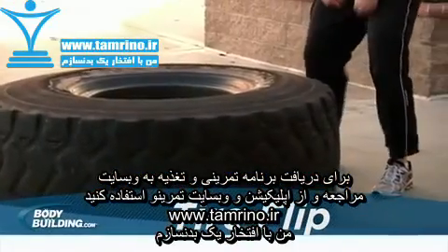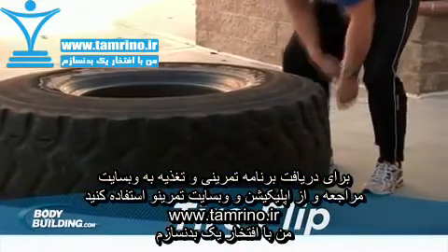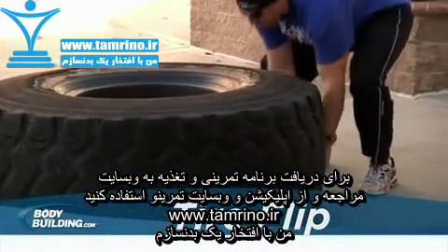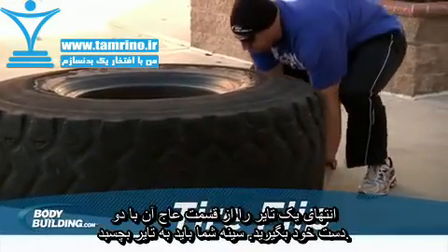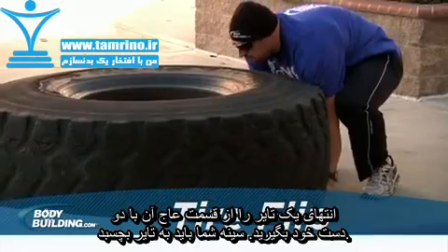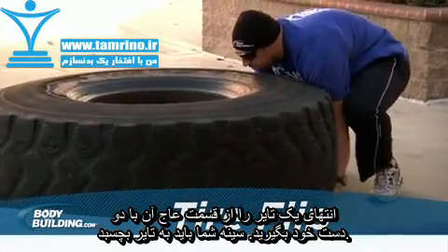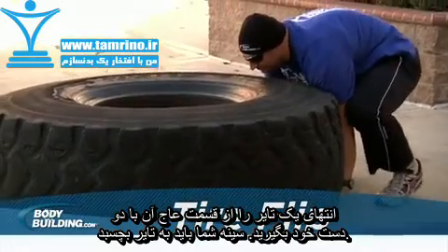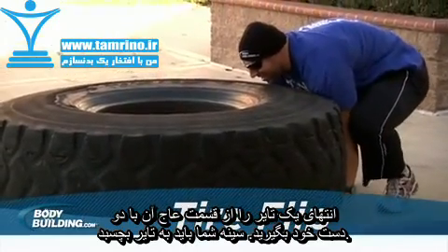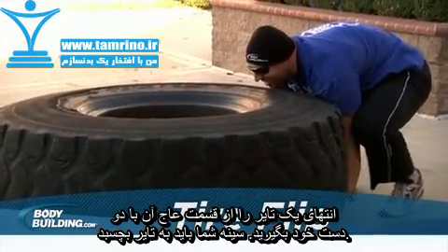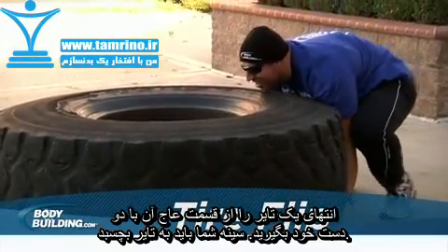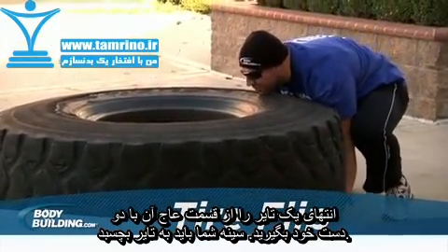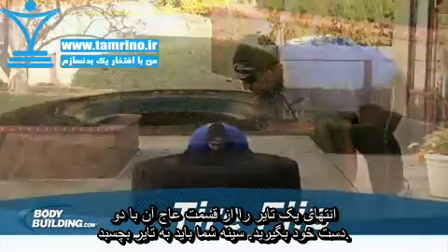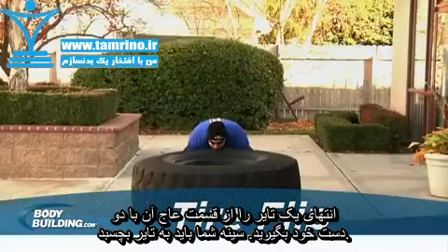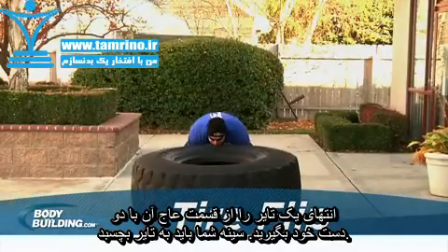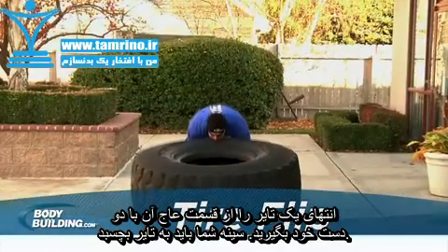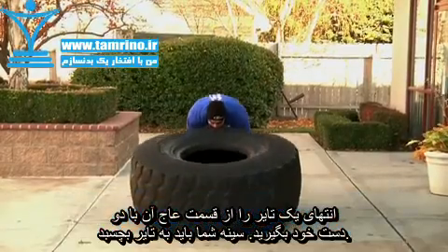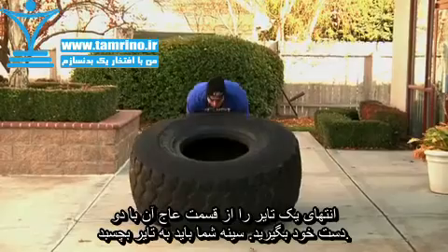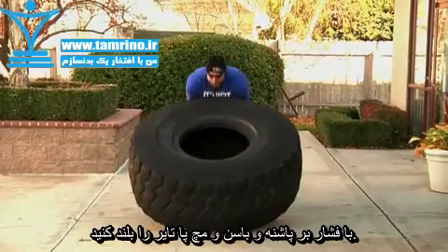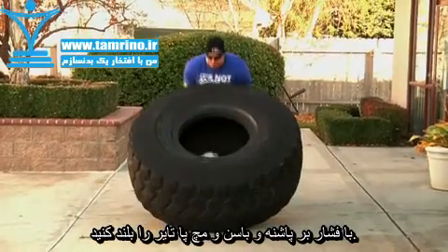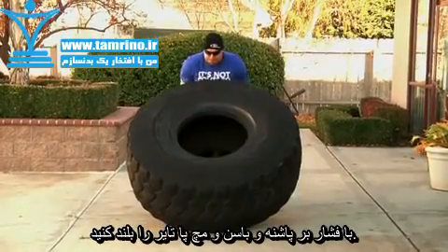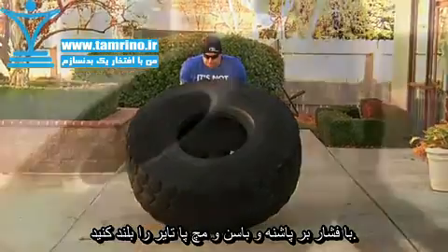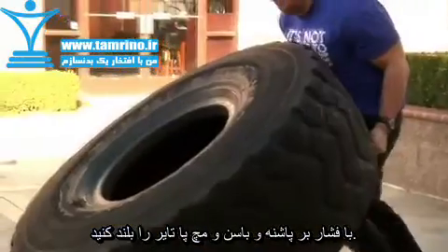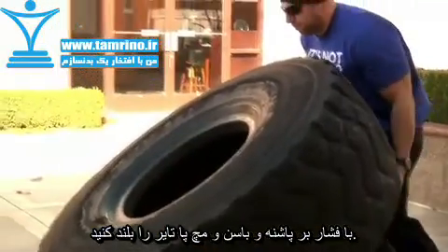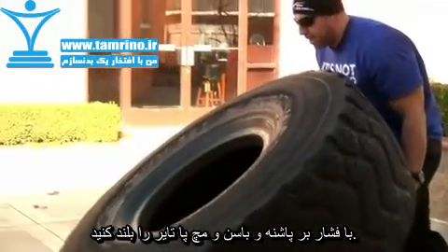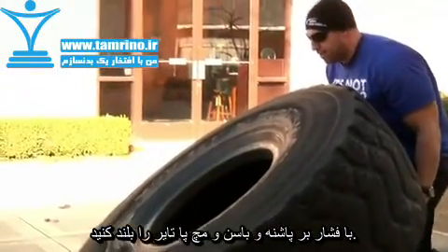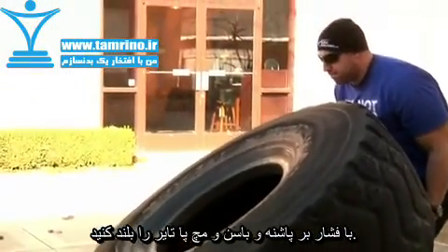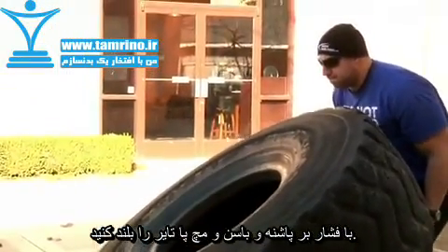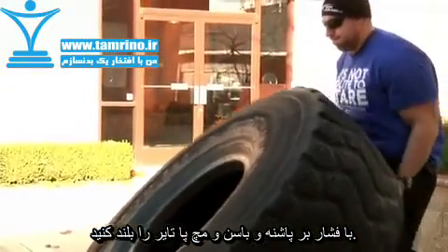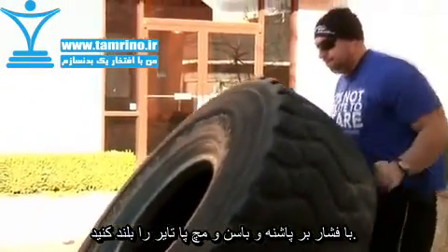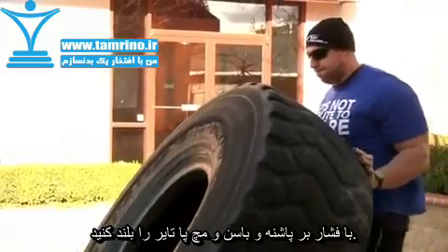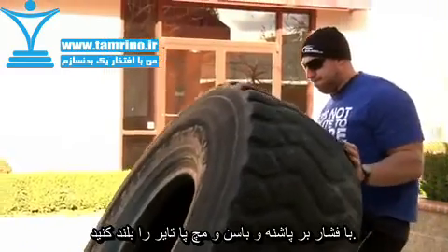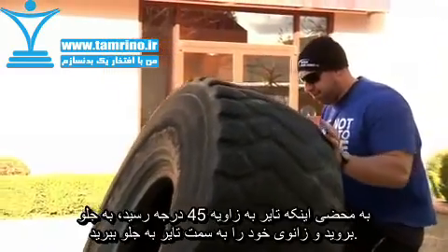Begin by gripping the bottom of the tire on the tread and position your feet back a bit. Your chest should be driving into the tire. To lift the tire, extend through the hips, knees, and ankles, driving into the tire and up.